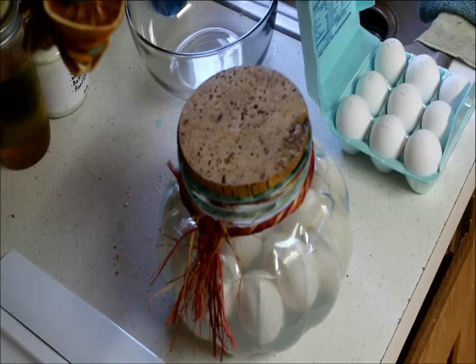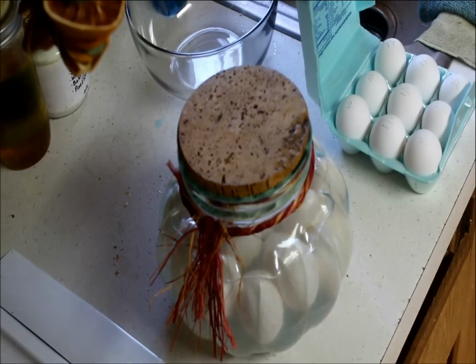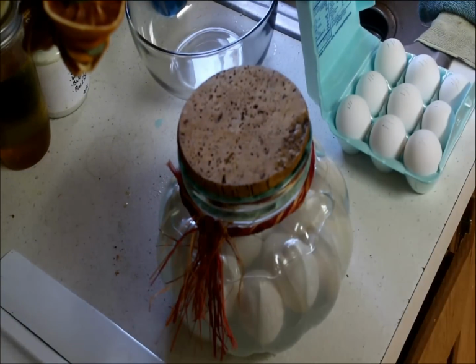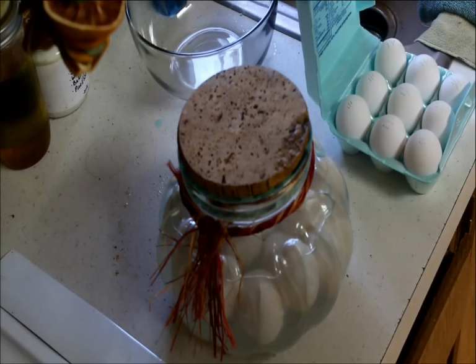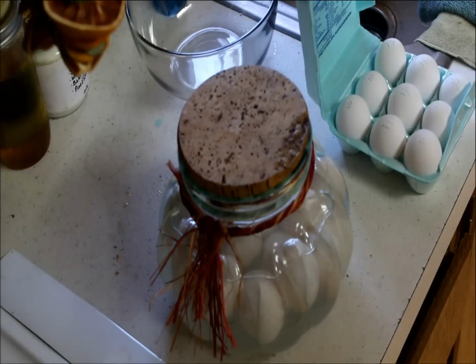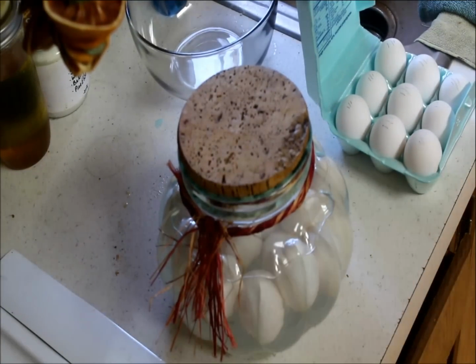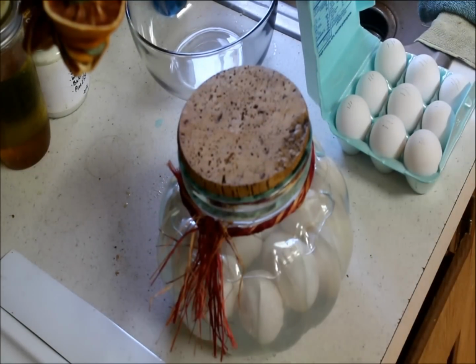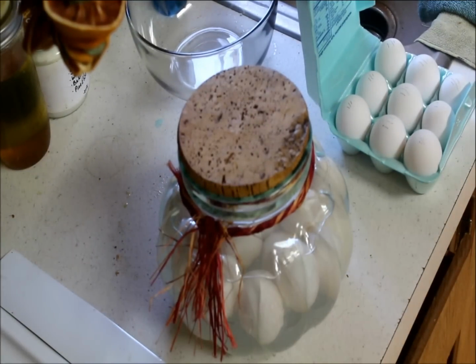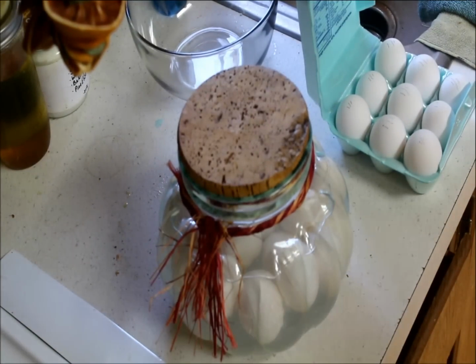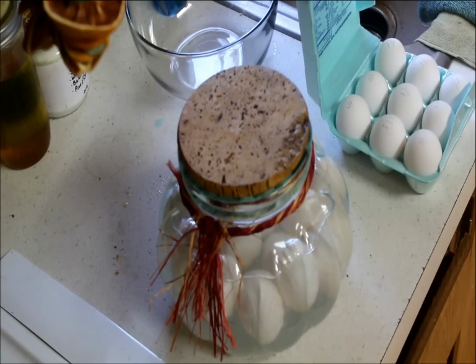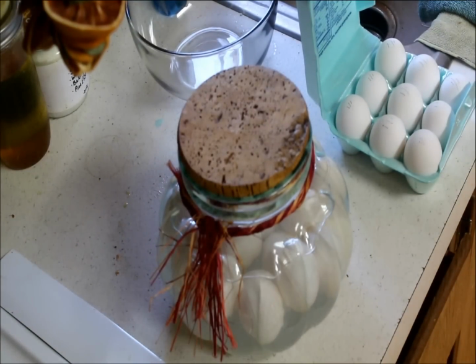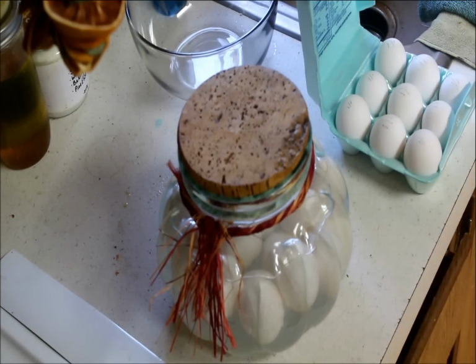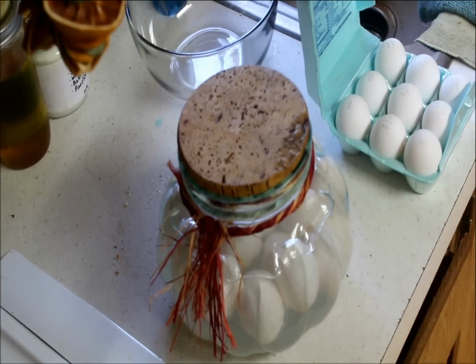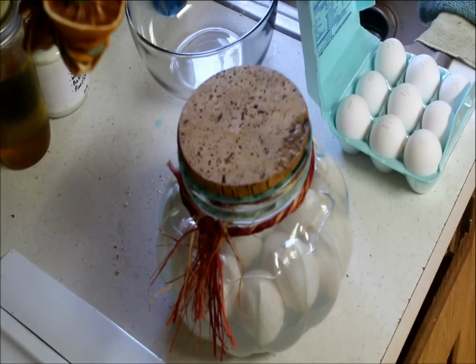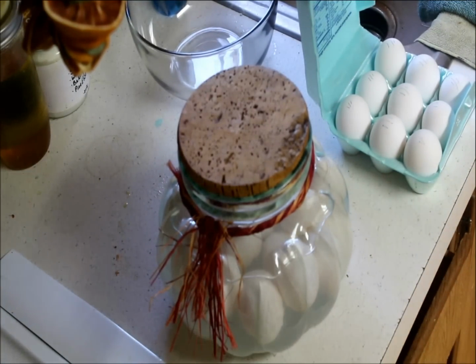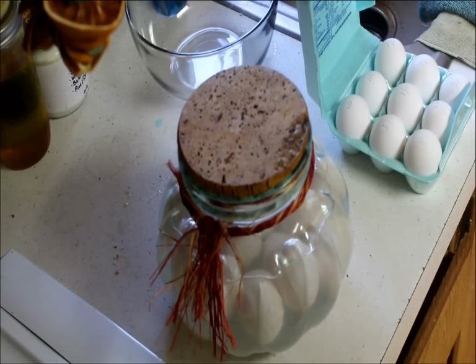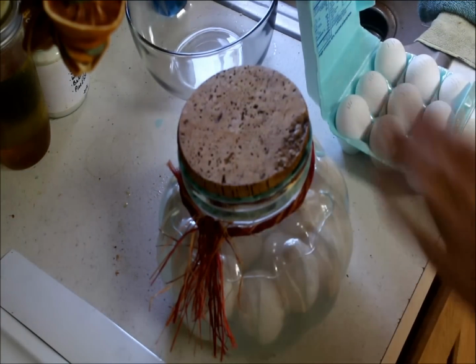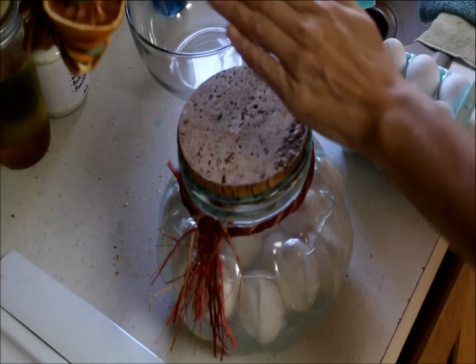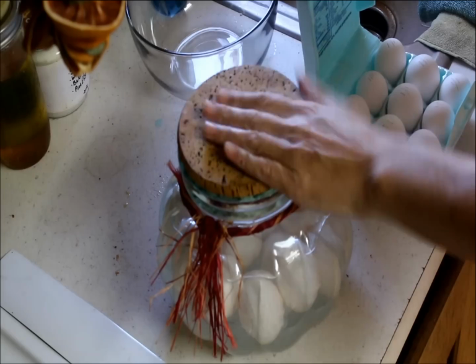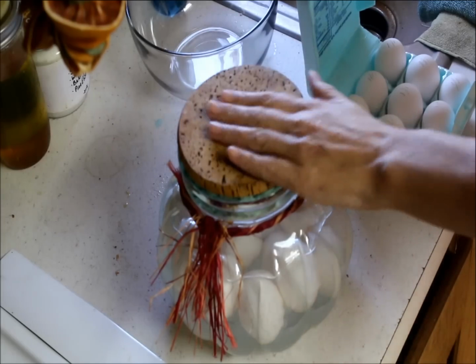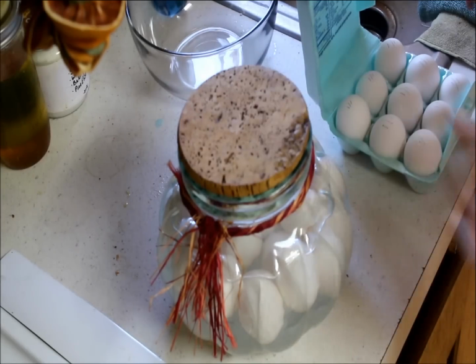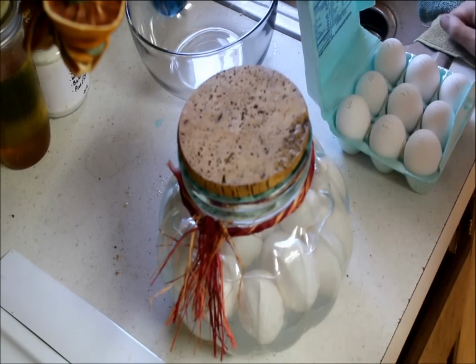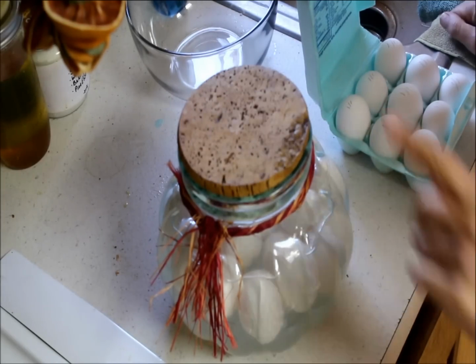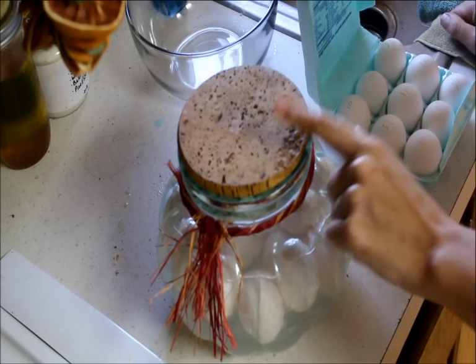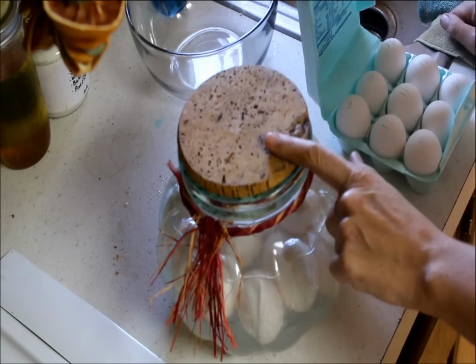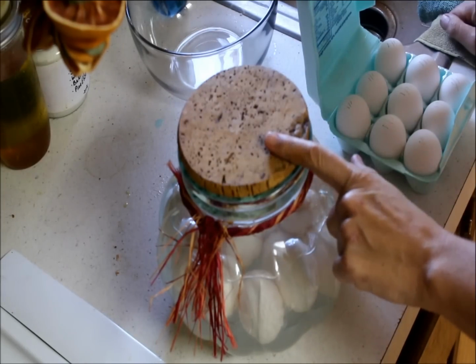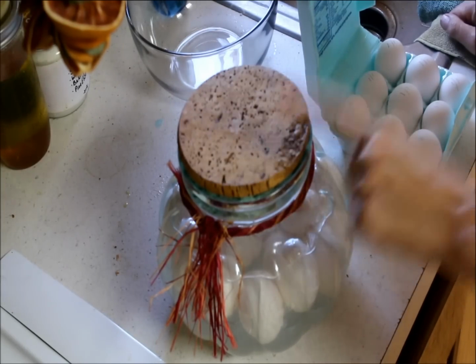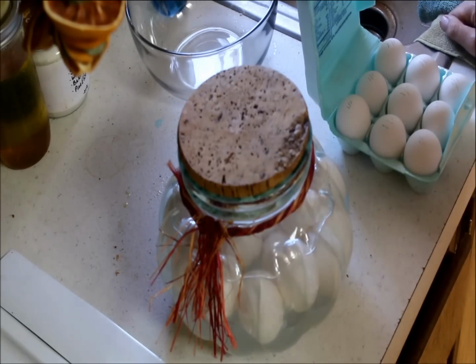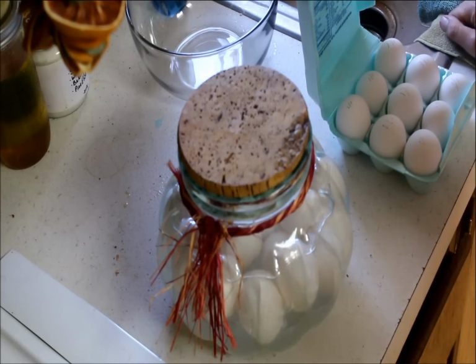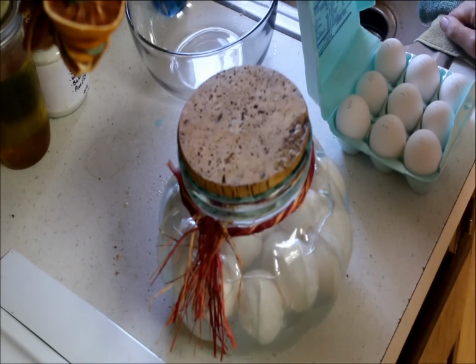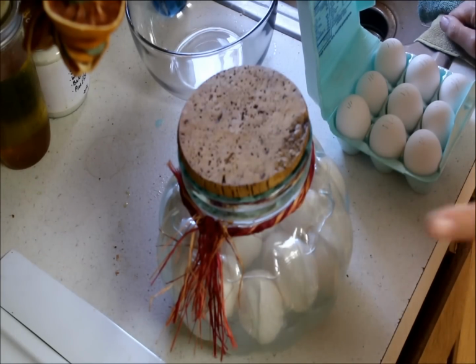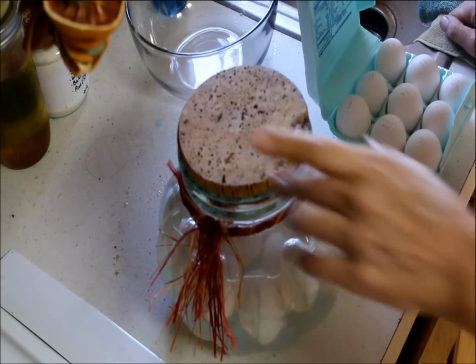Hello fellow YouTubers, Bear Prepper here. Today we're going to do an update on the eggs. This is the eggs that I have in the sodium silicate. It is March 11th.